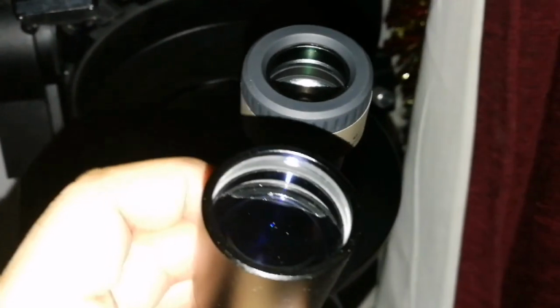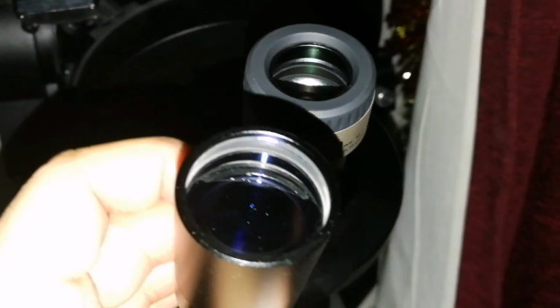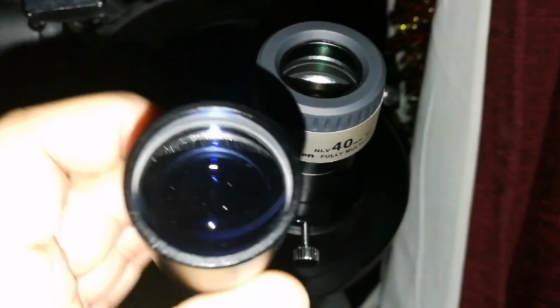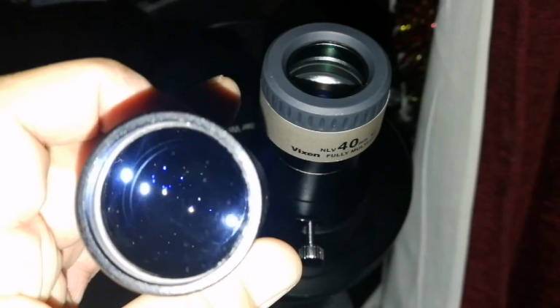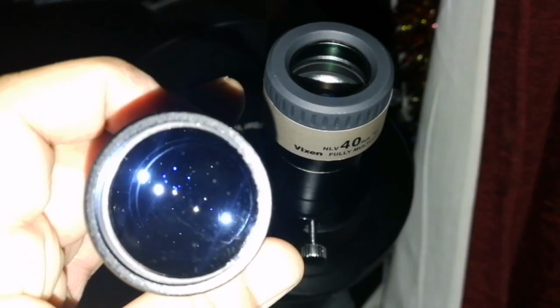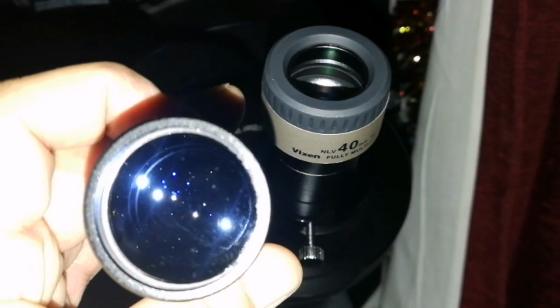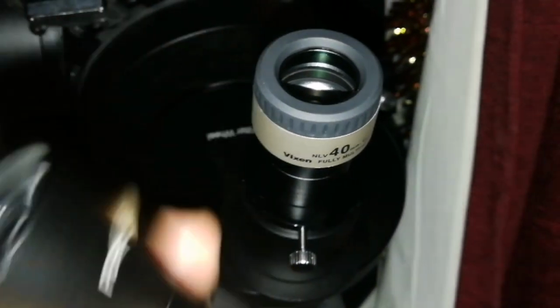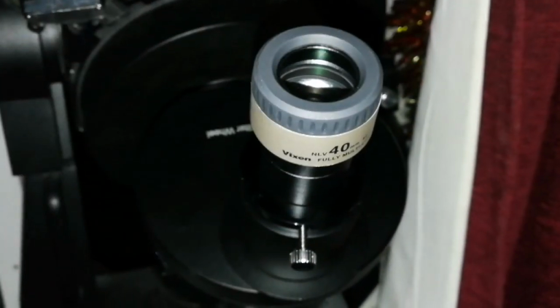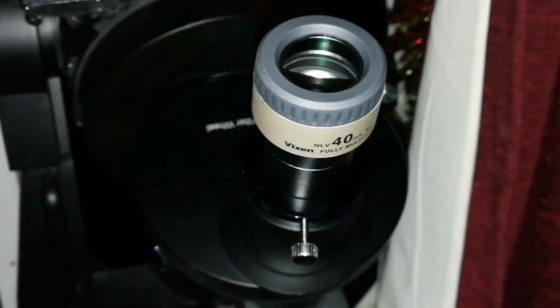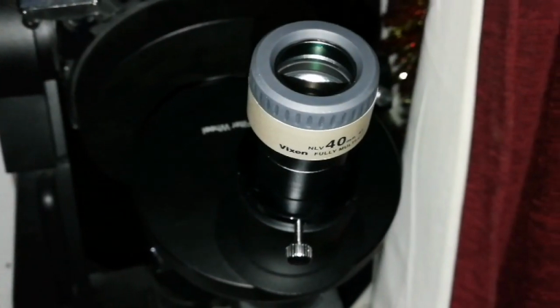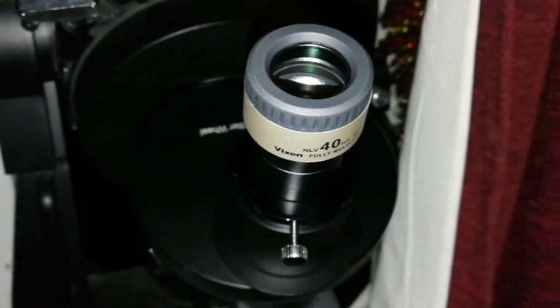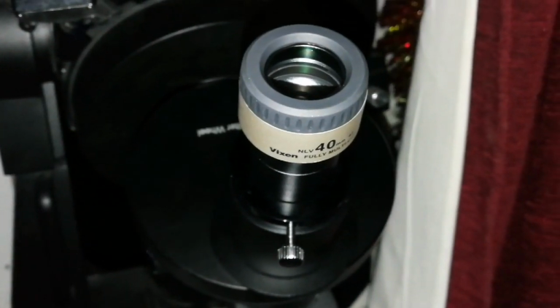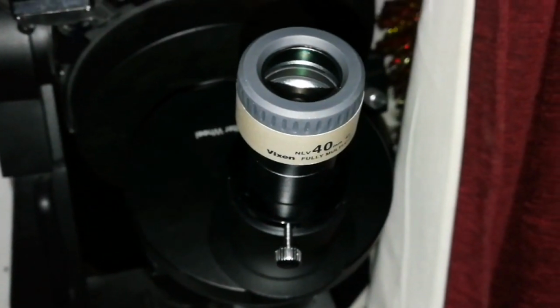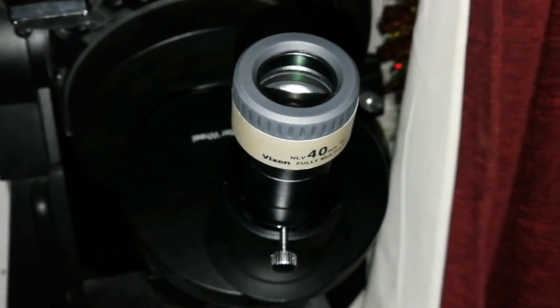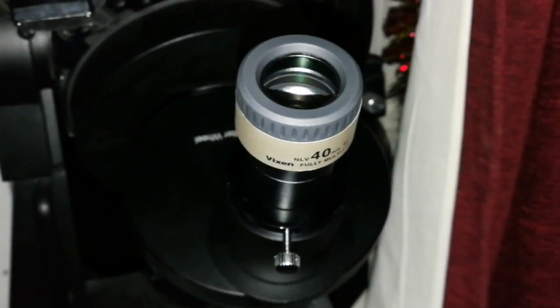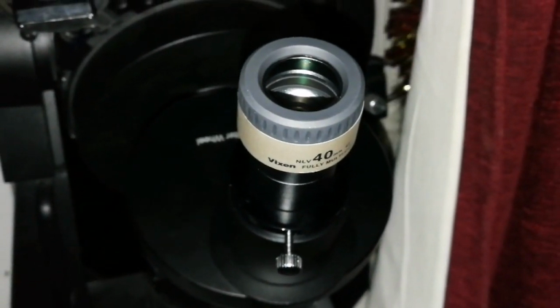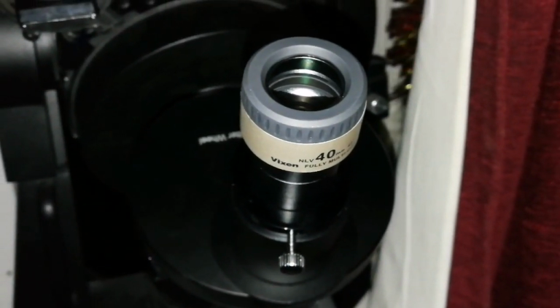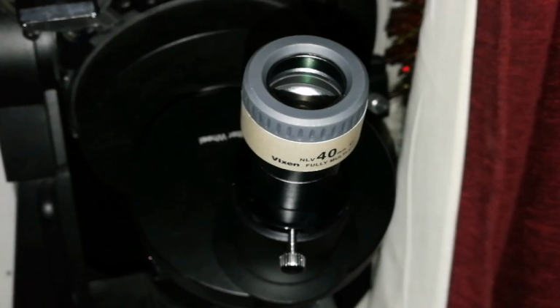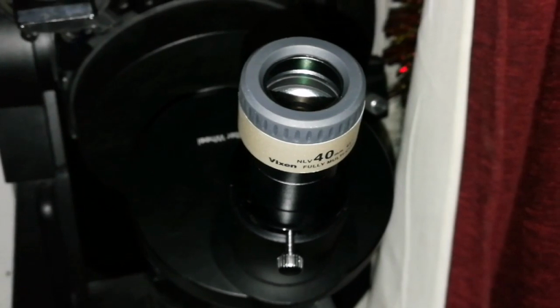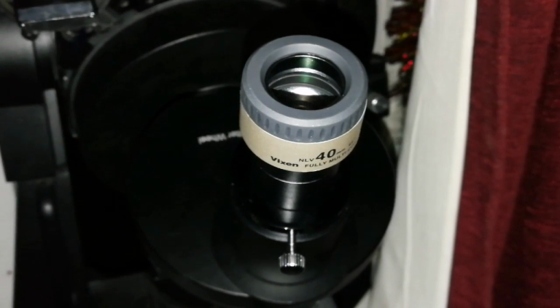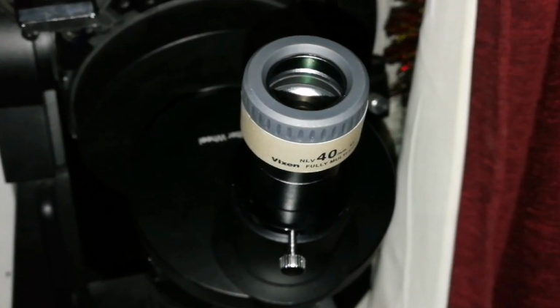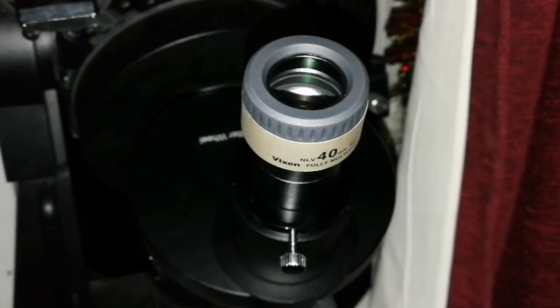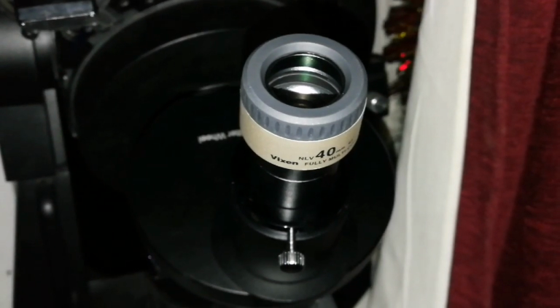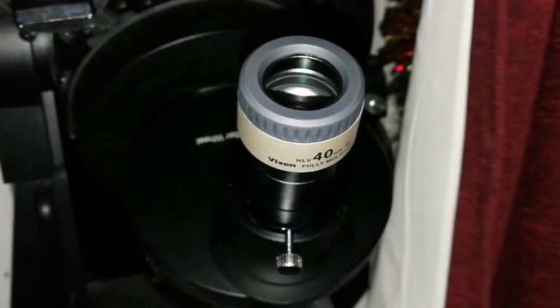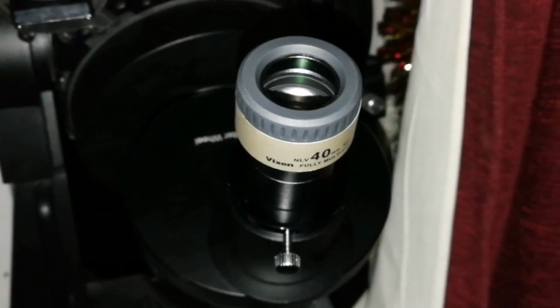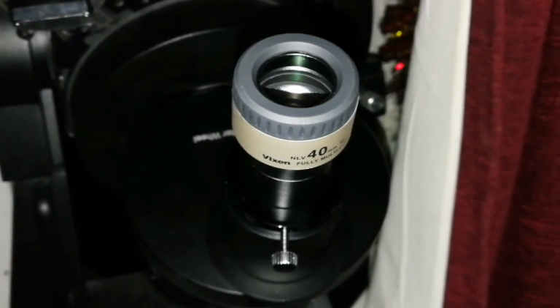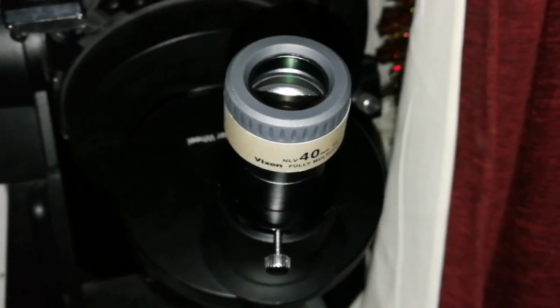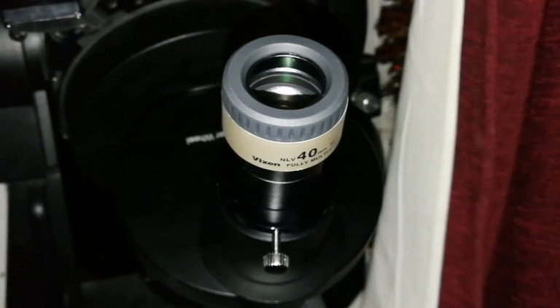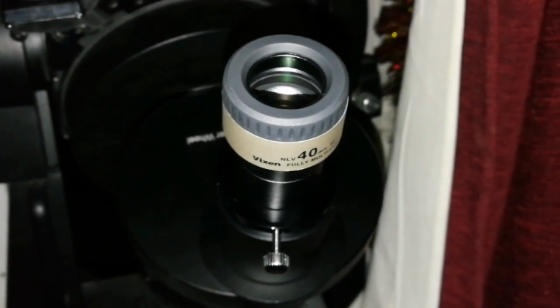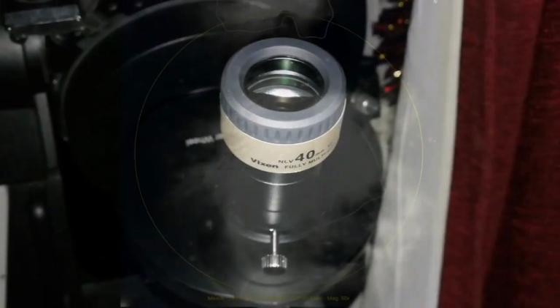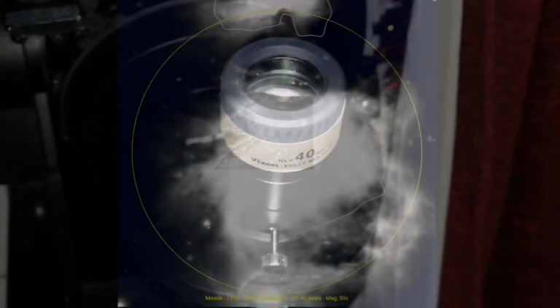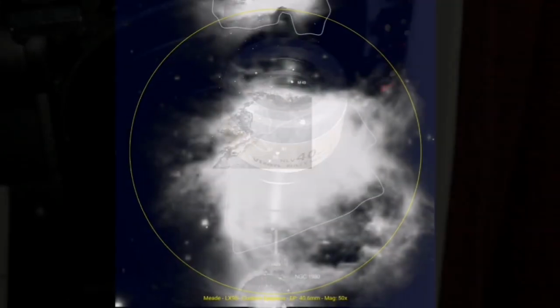With the Ostara, that is not the case. And now I'm going to use the Wixen 40mm just to see how it is.